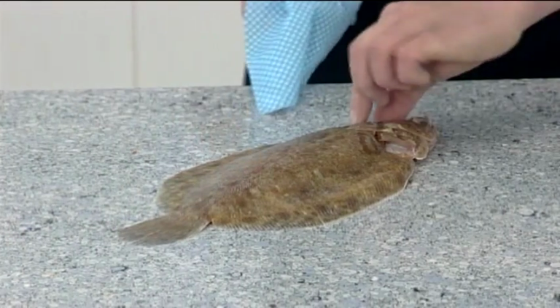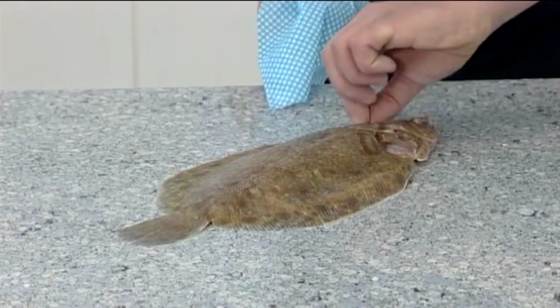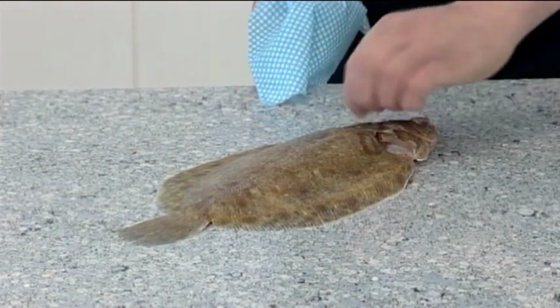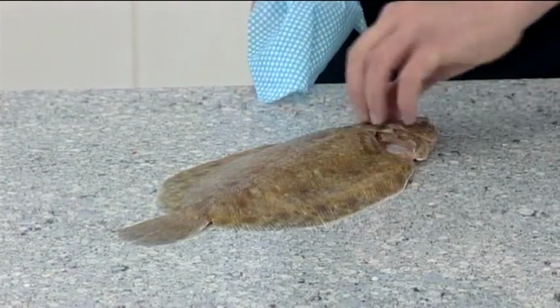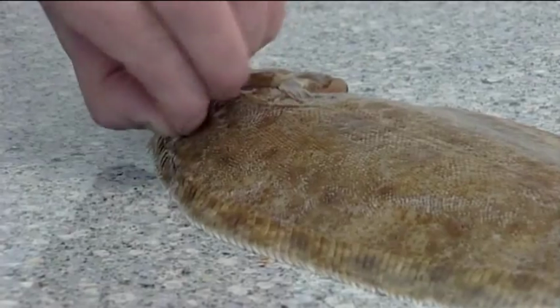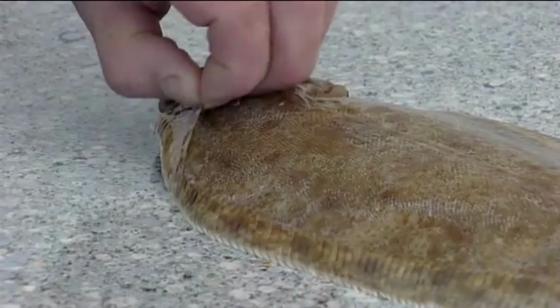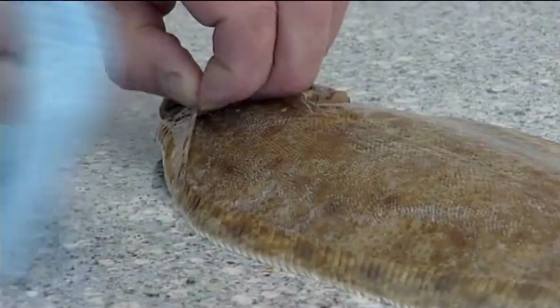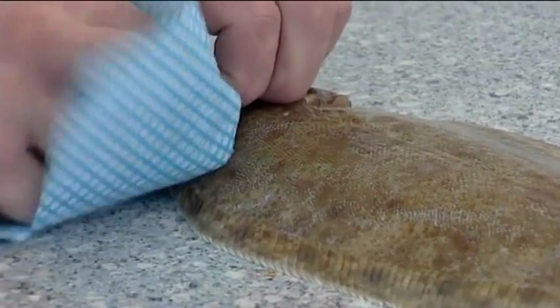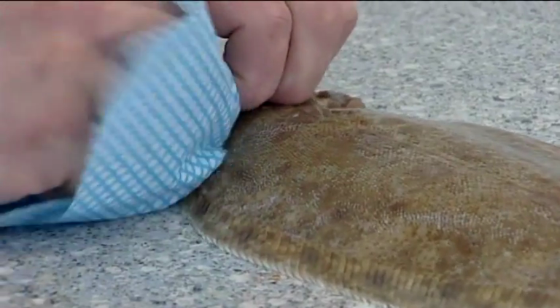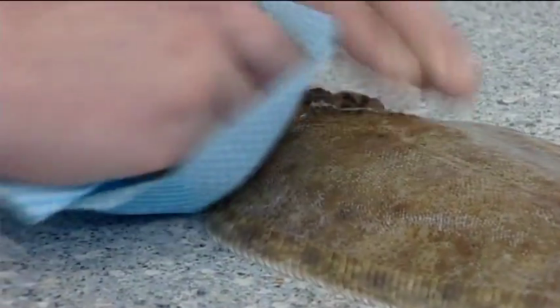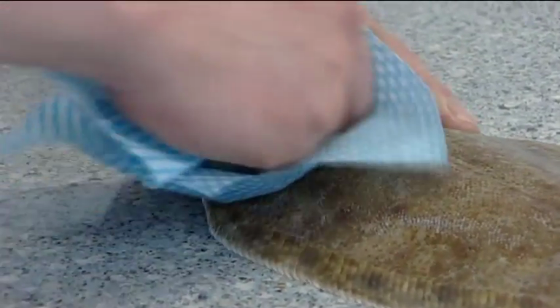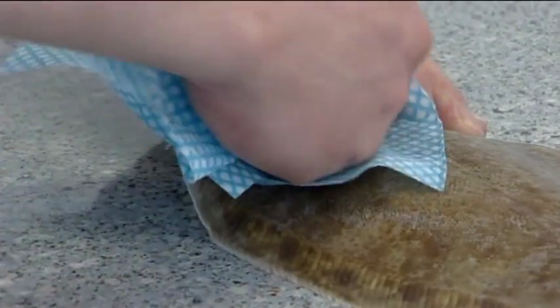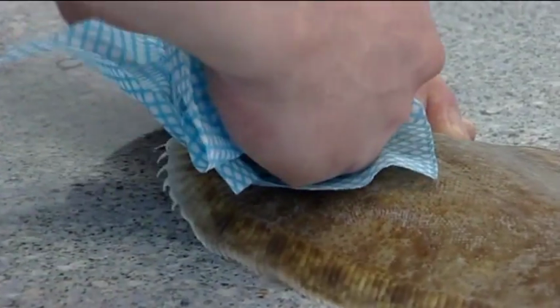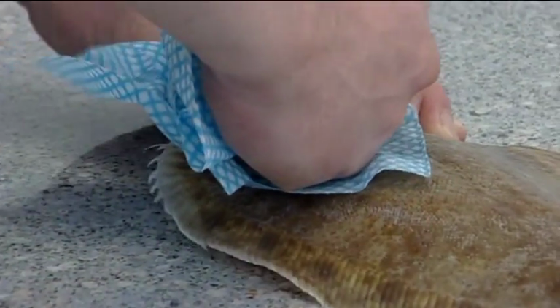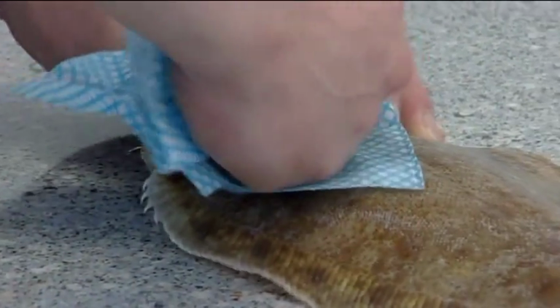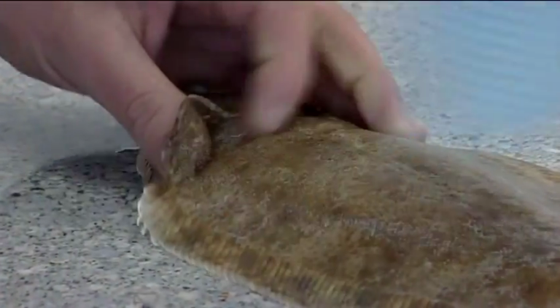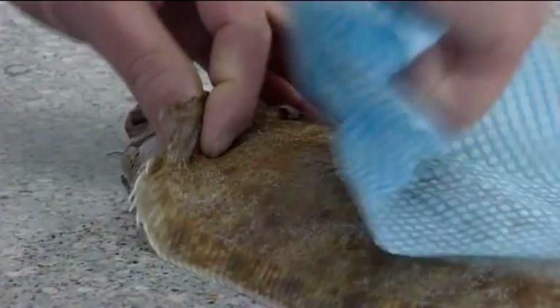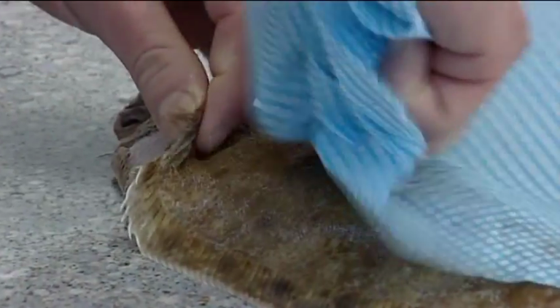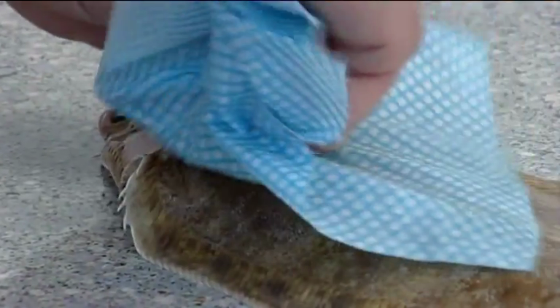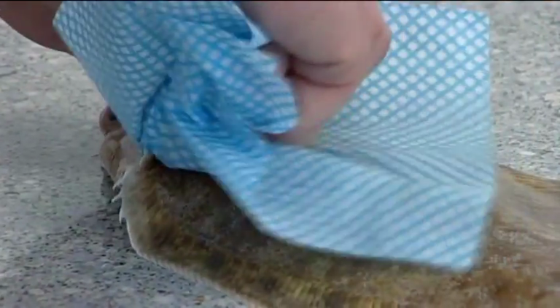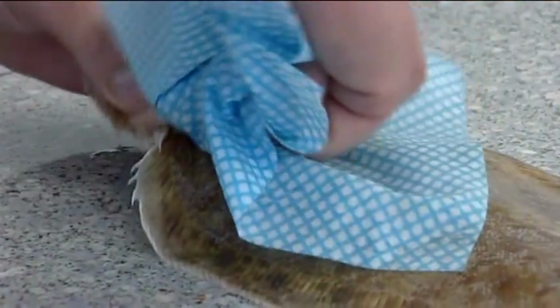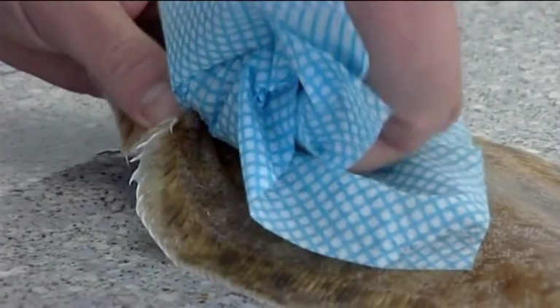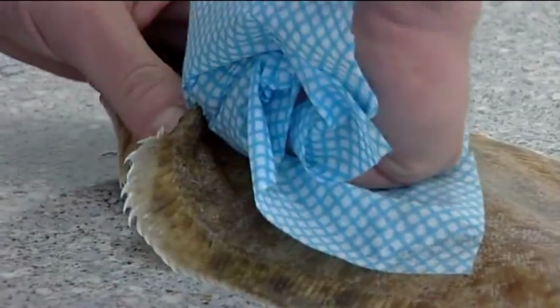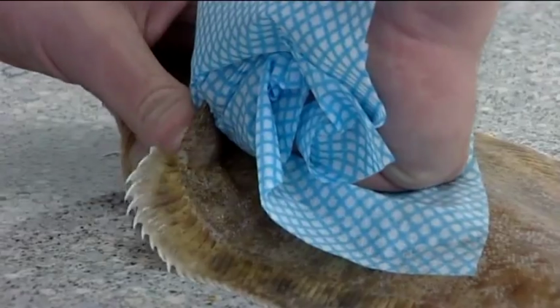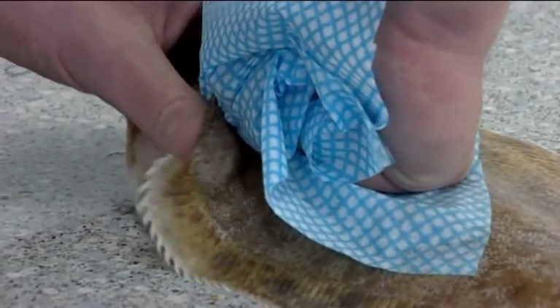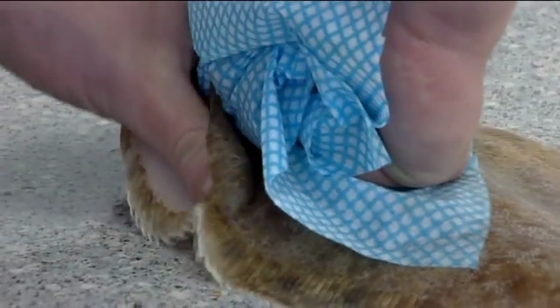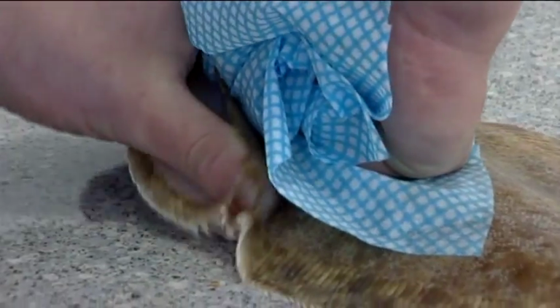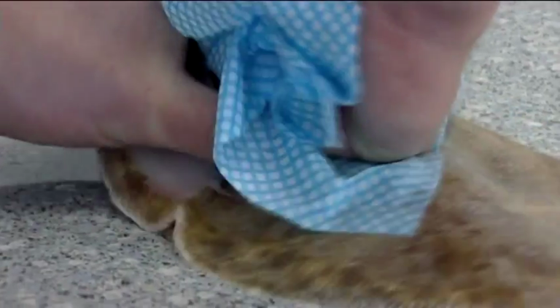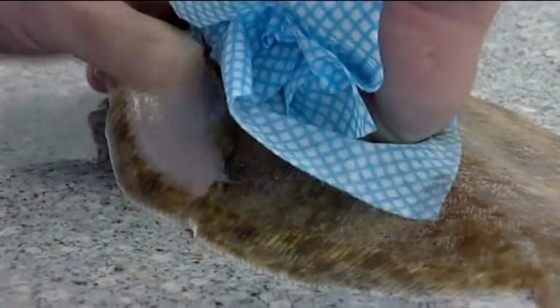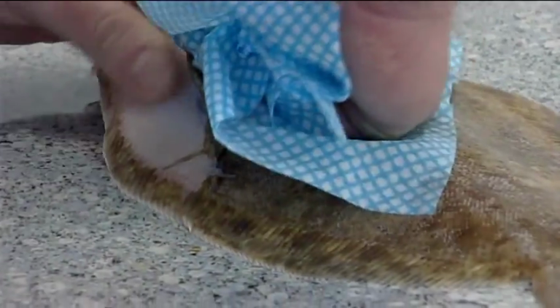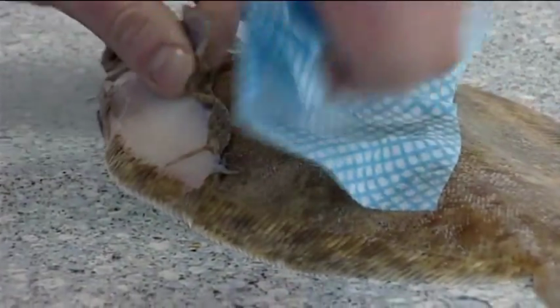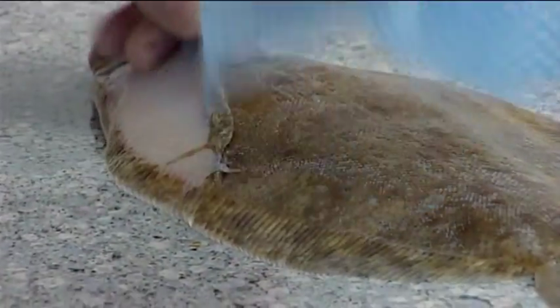Take a clean cloth, grip the skin and pull it away from the fish. Run your thumb under the skin to help loosen it.